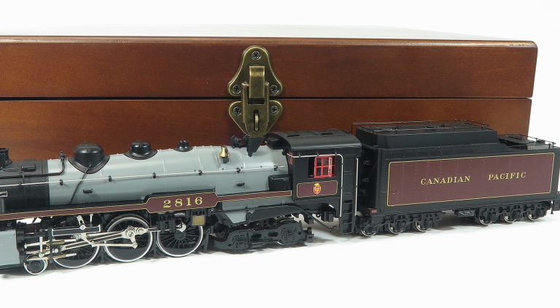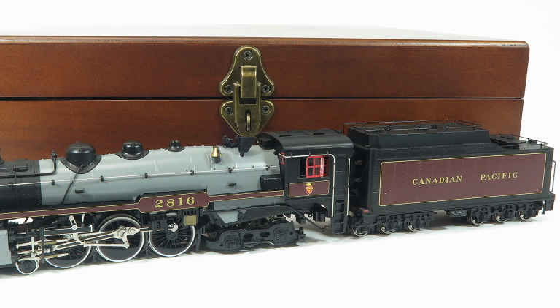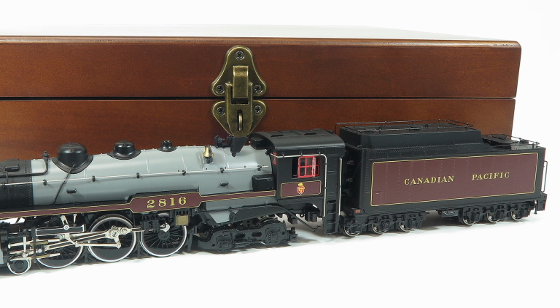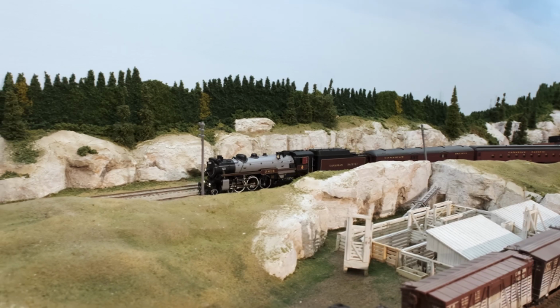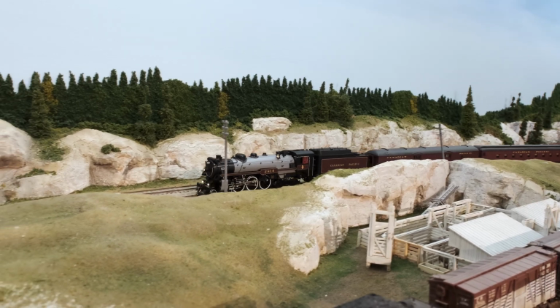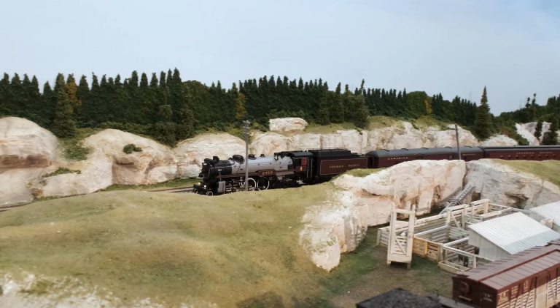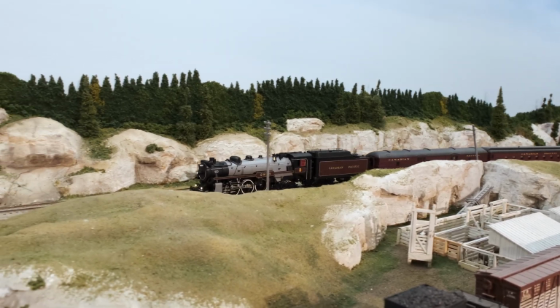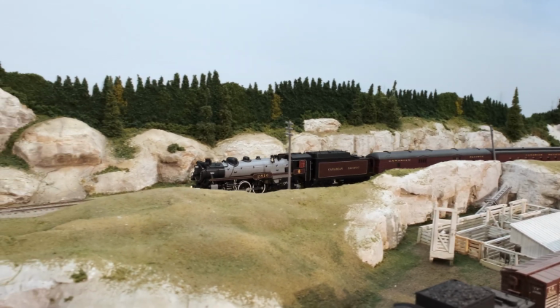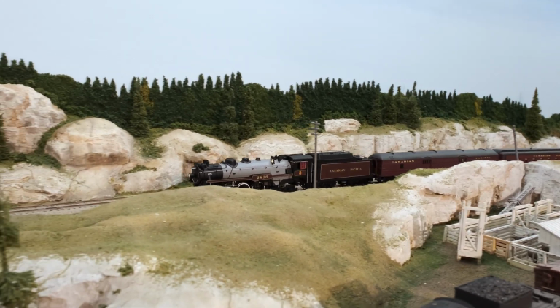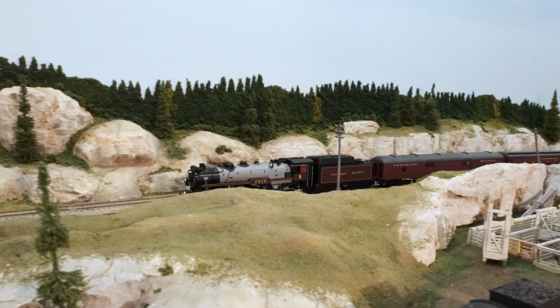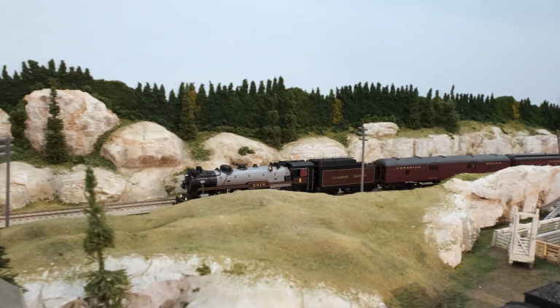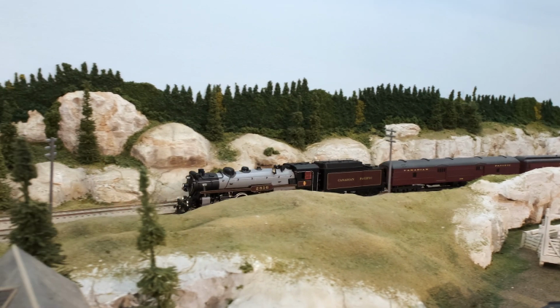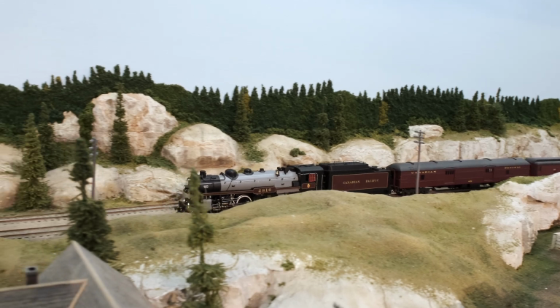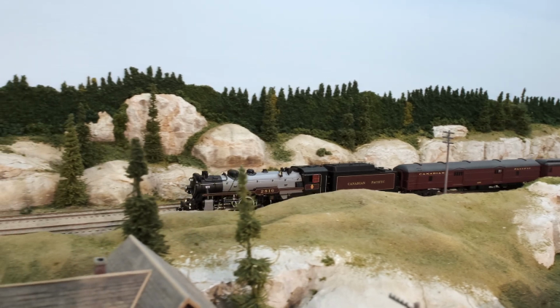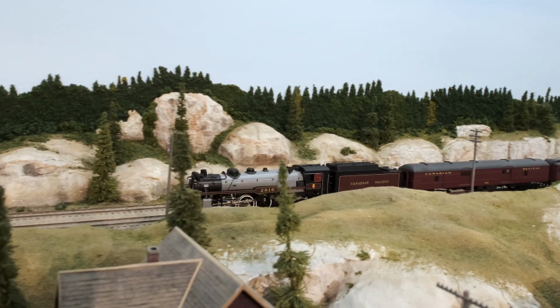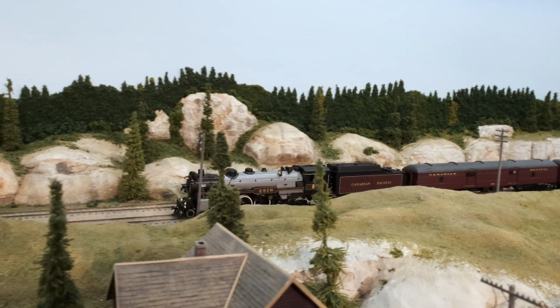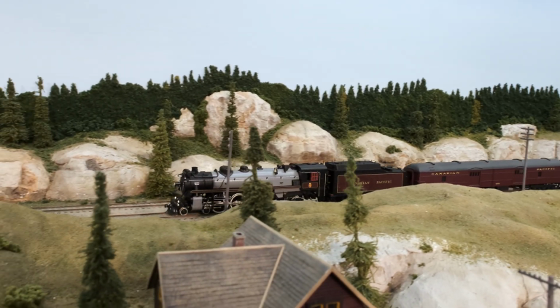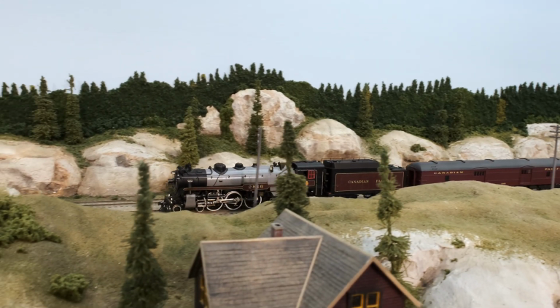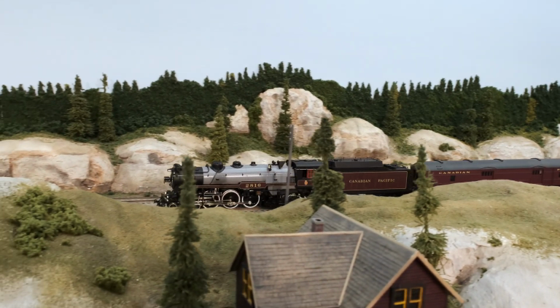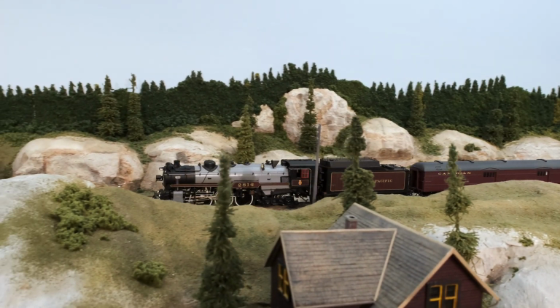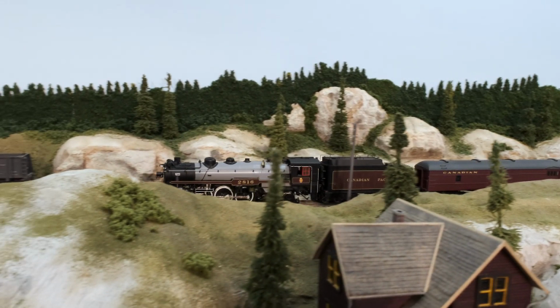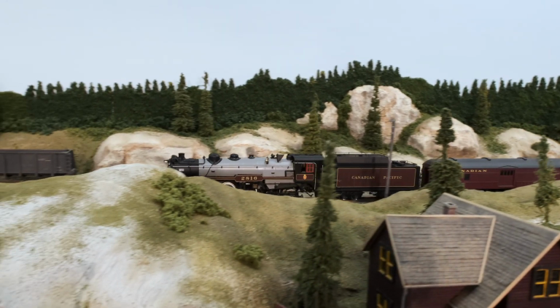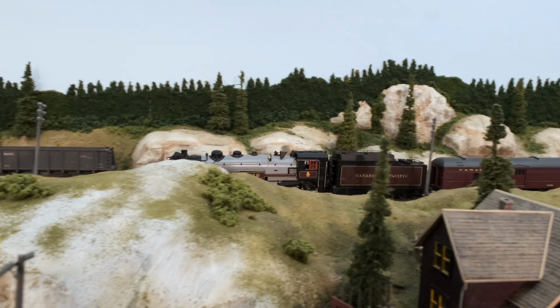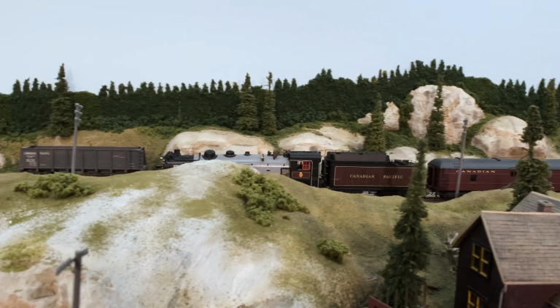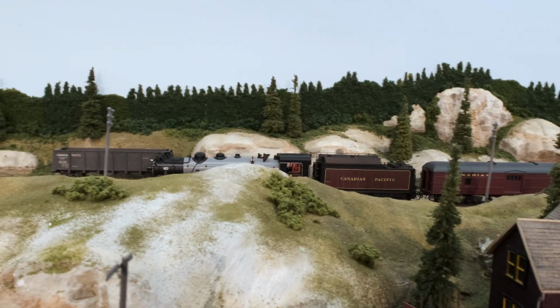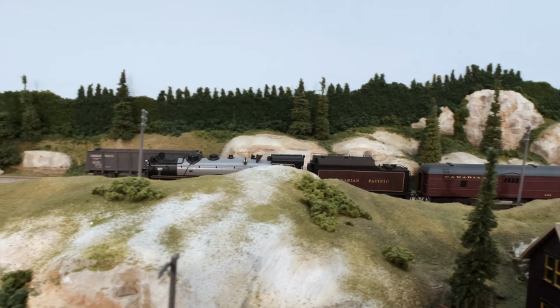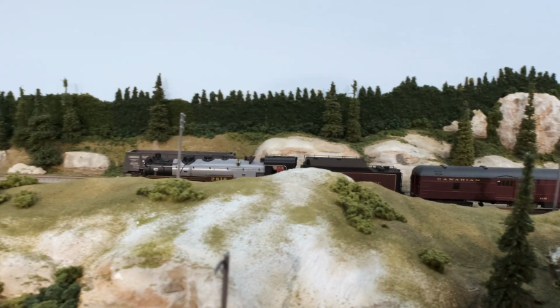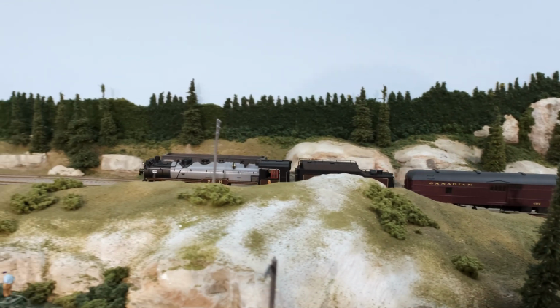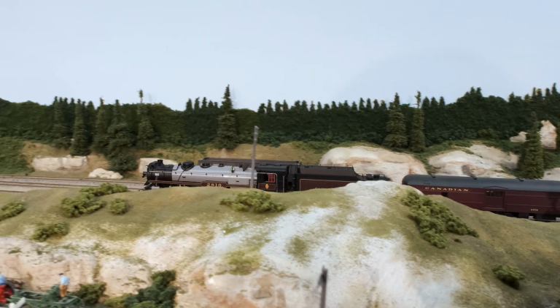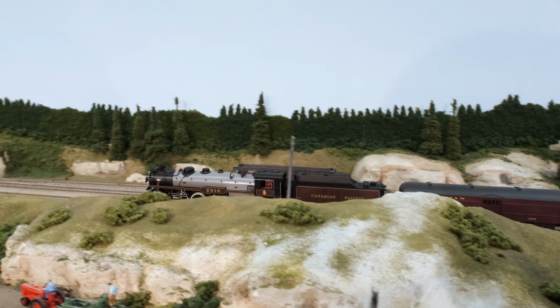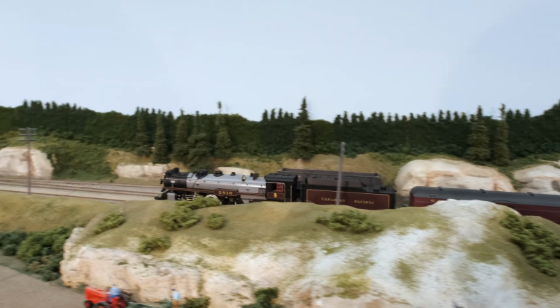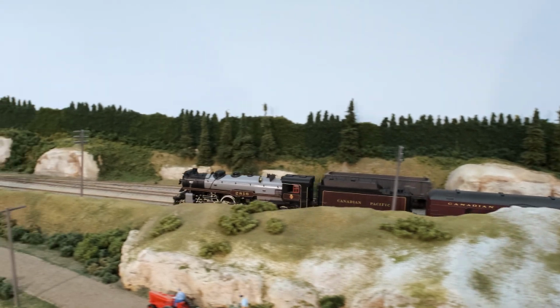Remember, the order deadline for the H1 Hudsons is September 15th. Make sure that you get your order into your dealer by then, or you can order direct through rapidotrains.com.